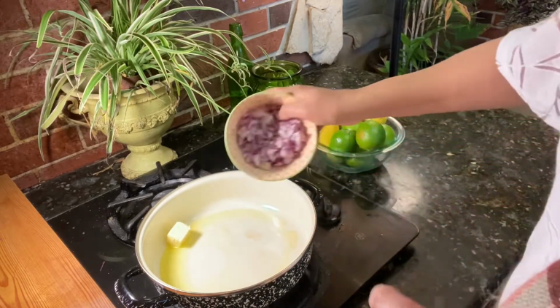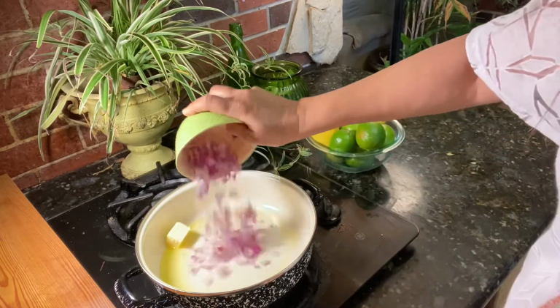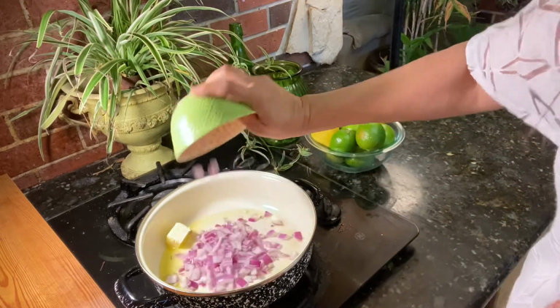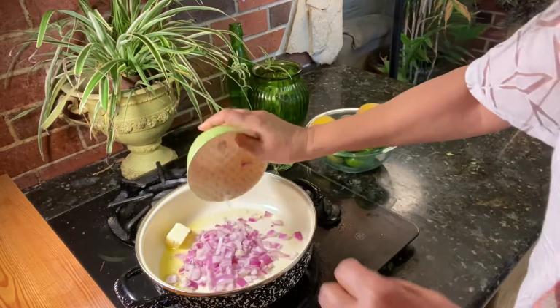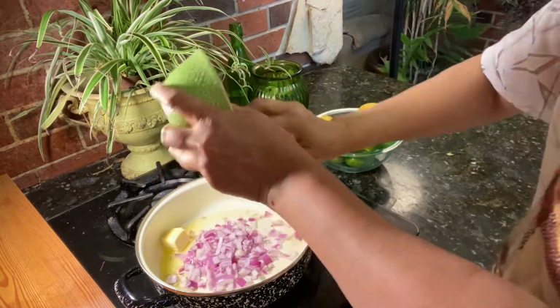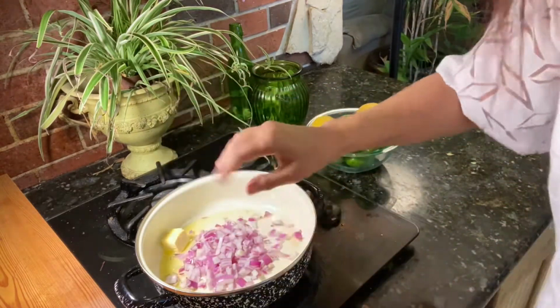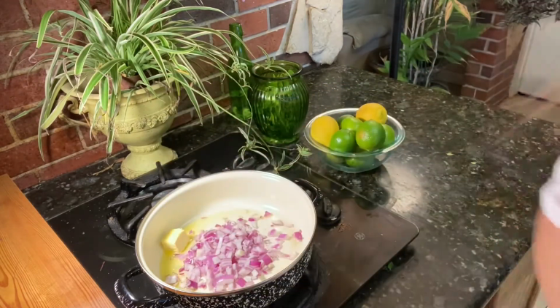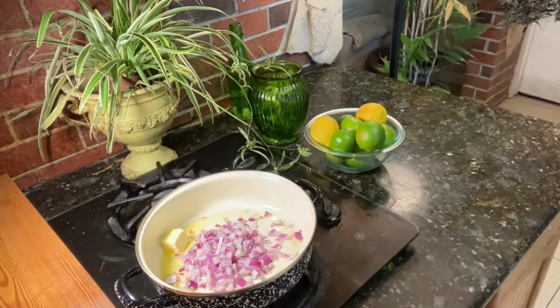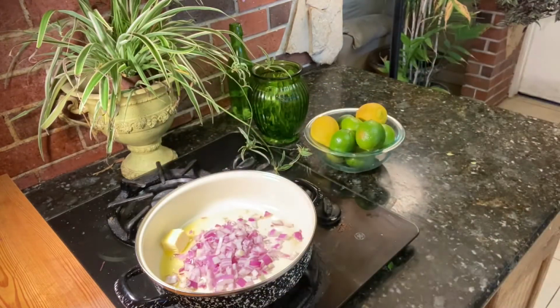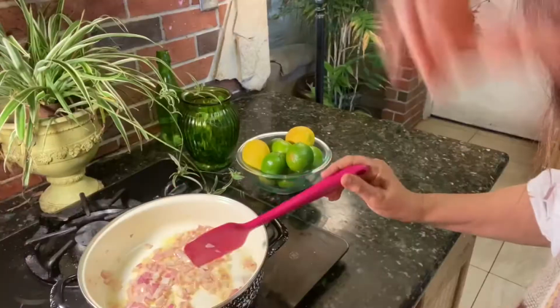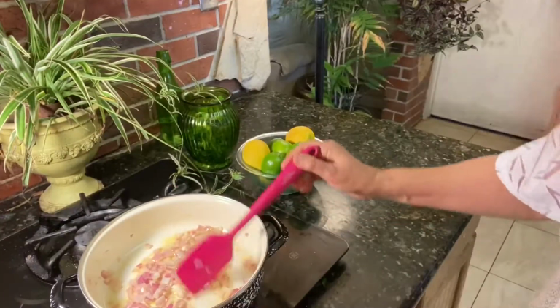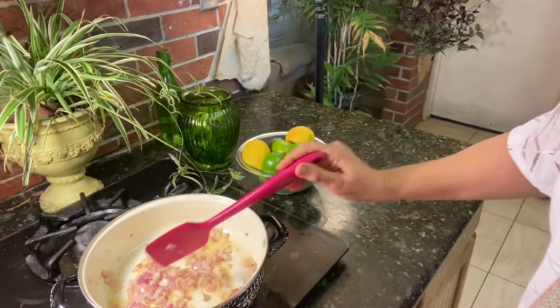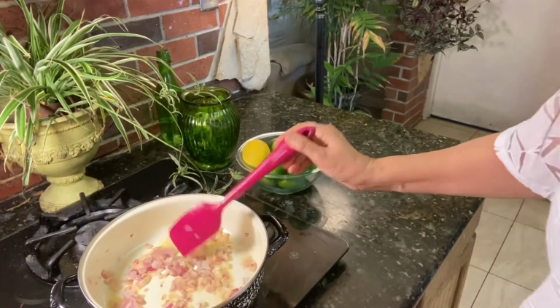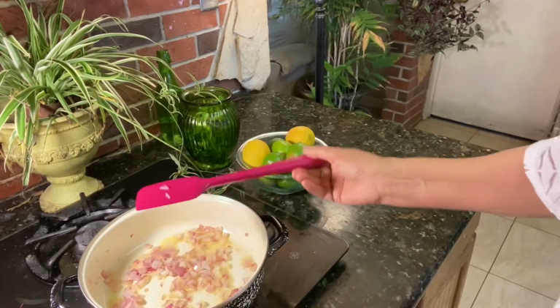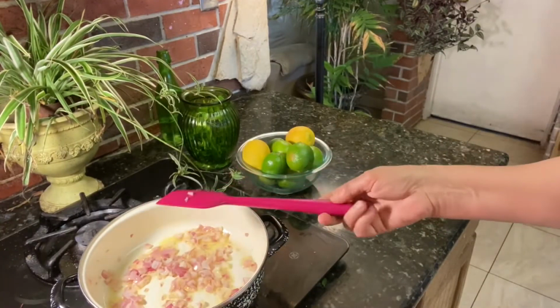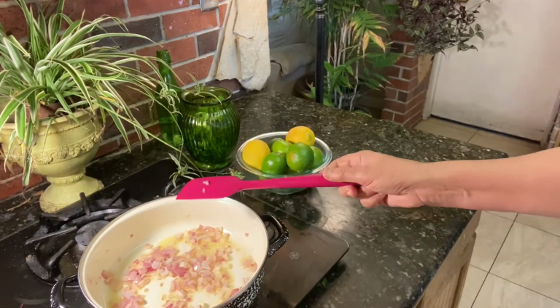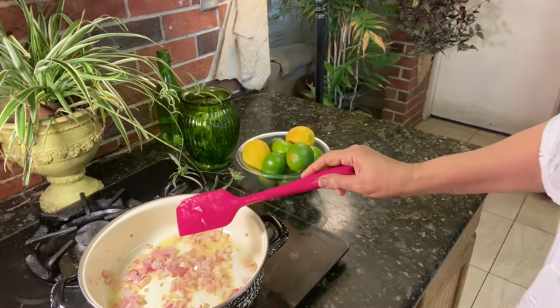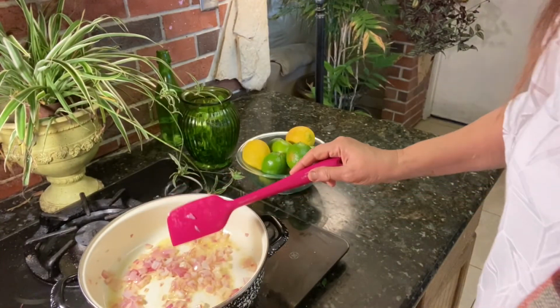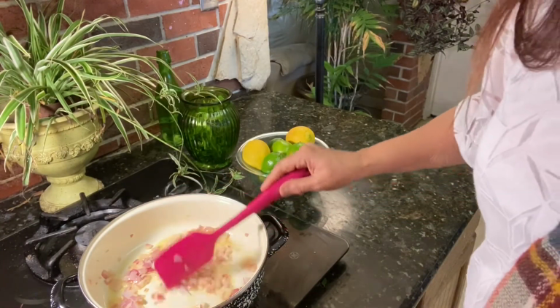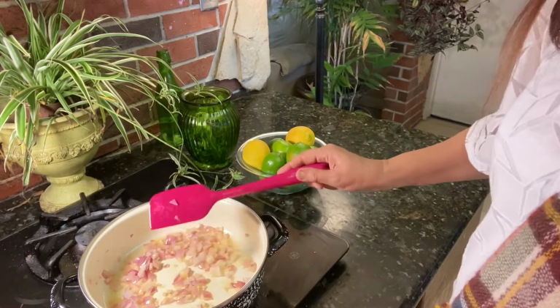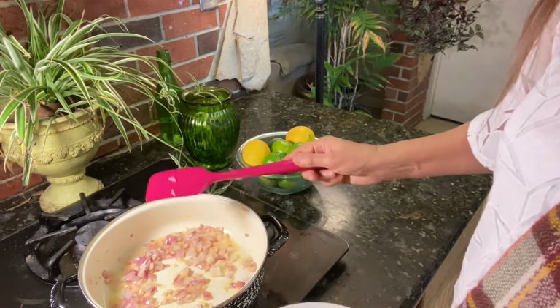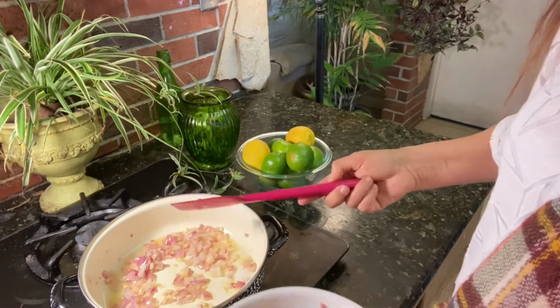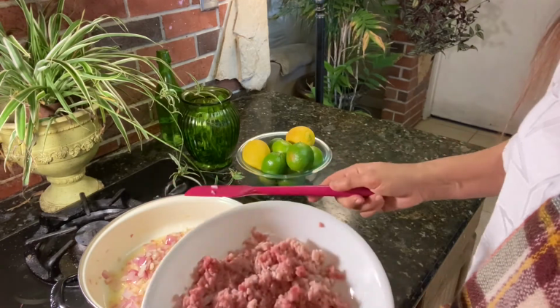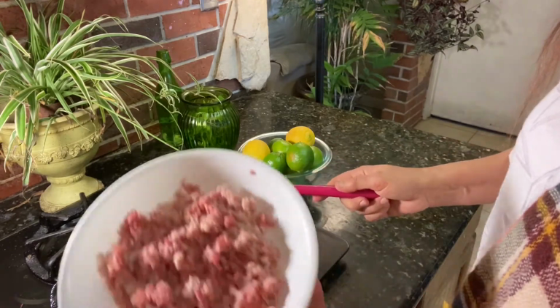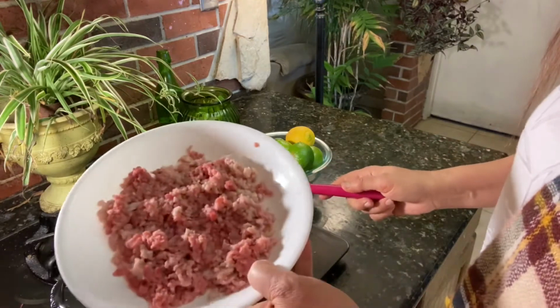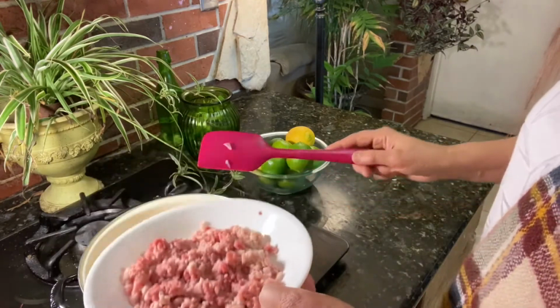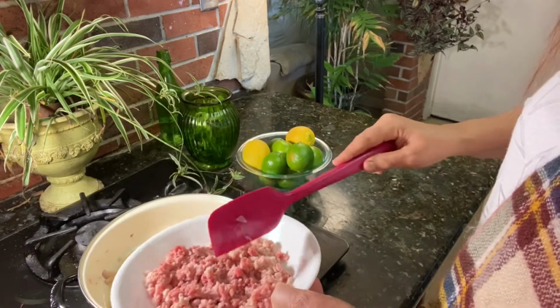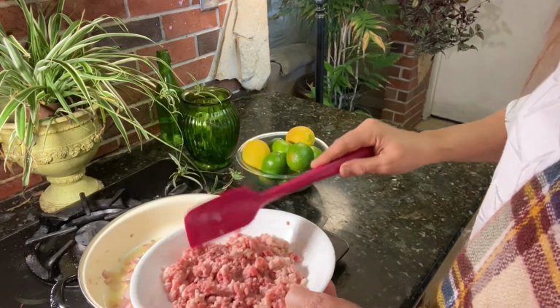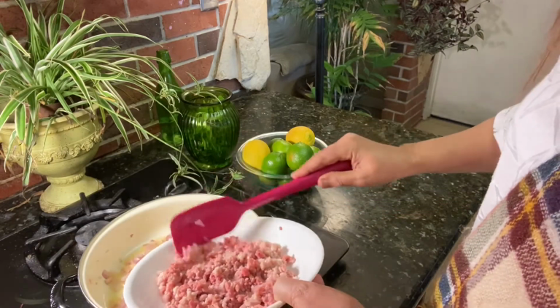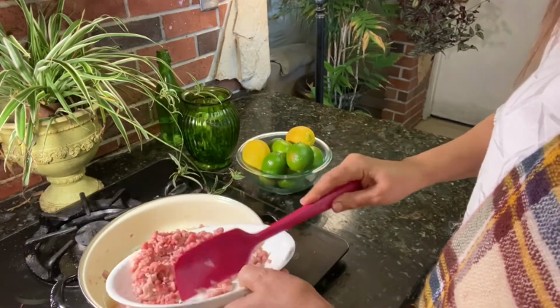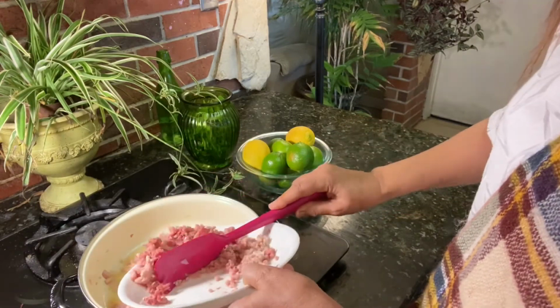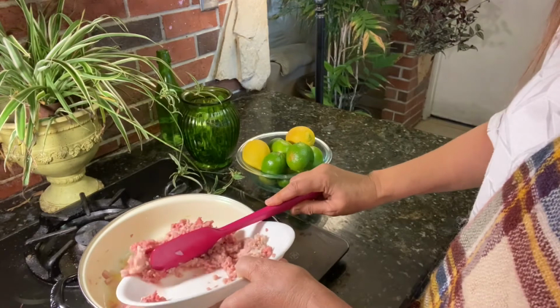Put some chopped onion. The onion is almost getting soft, just like that. Then we put some minced ground beef.